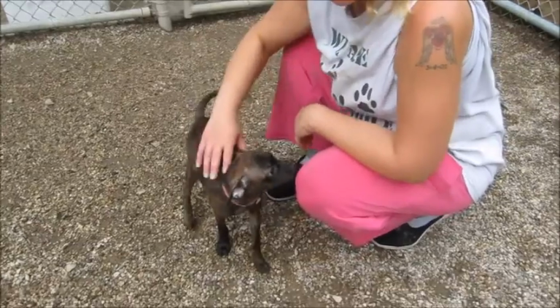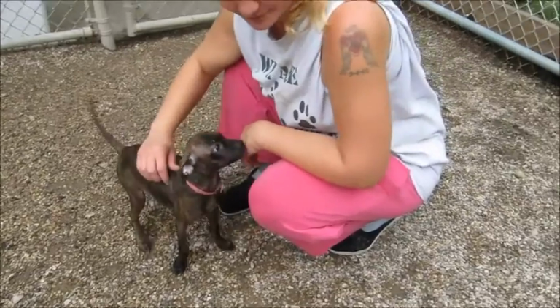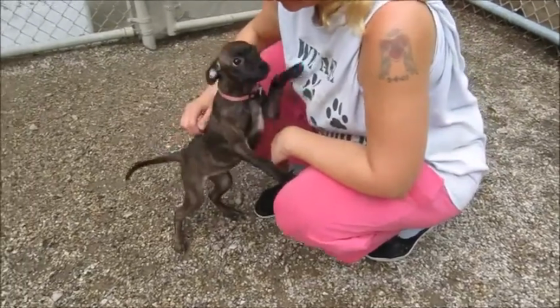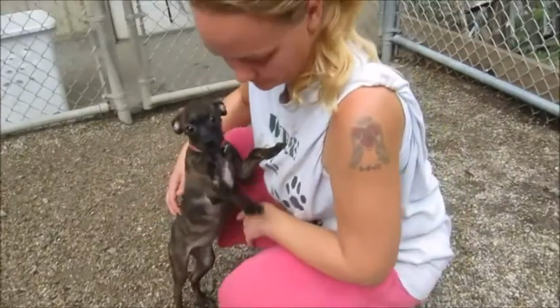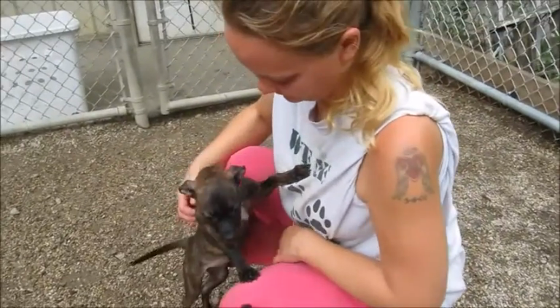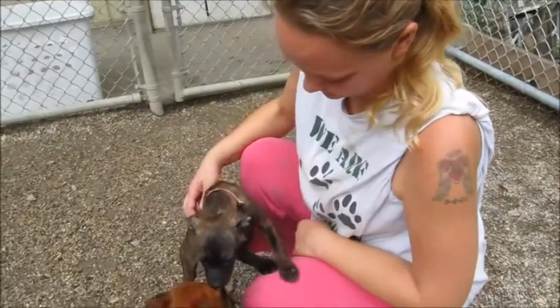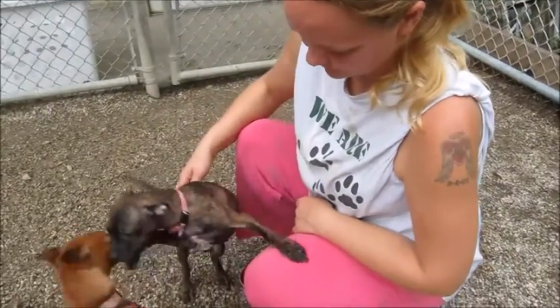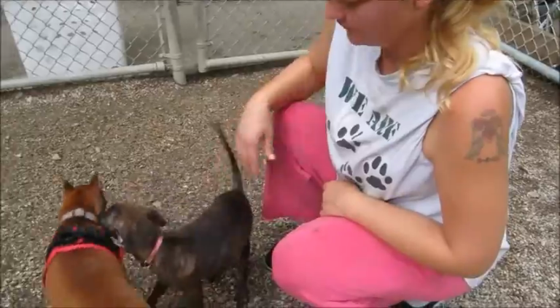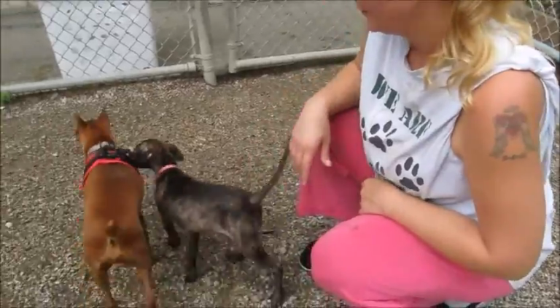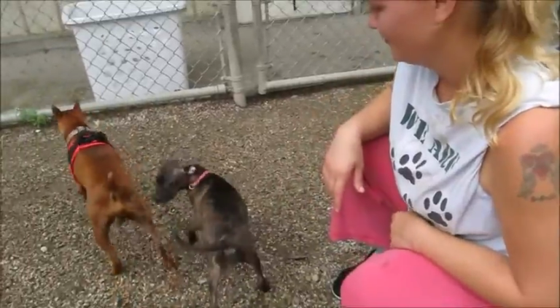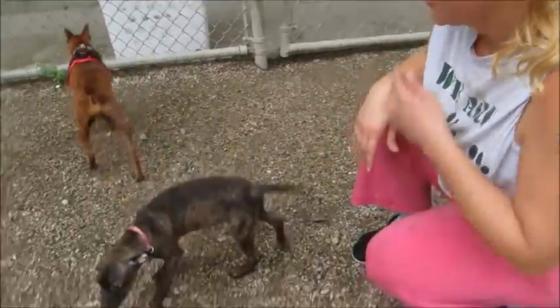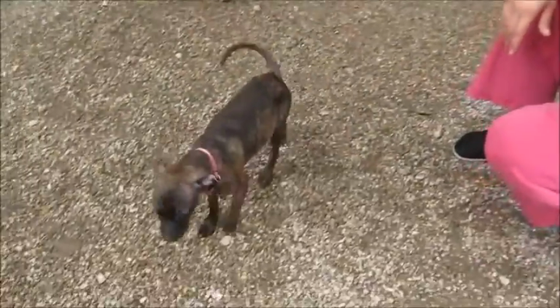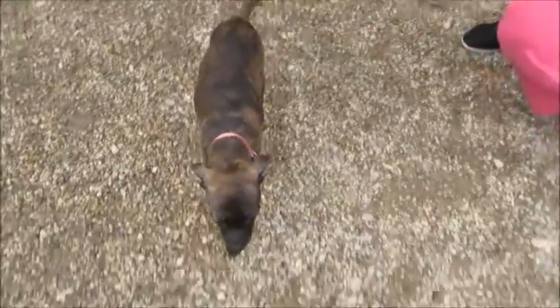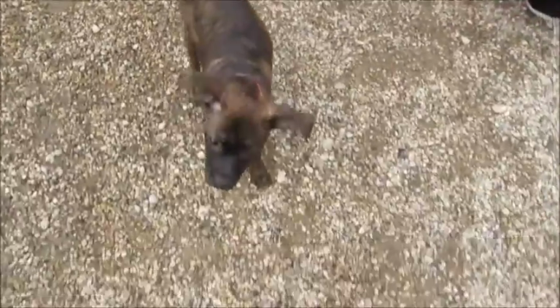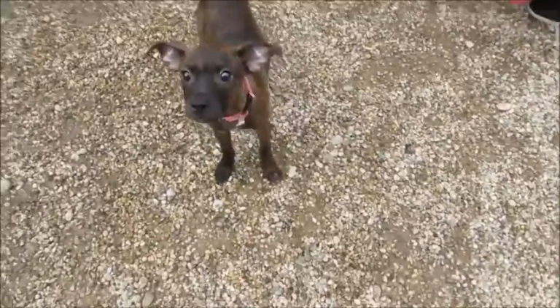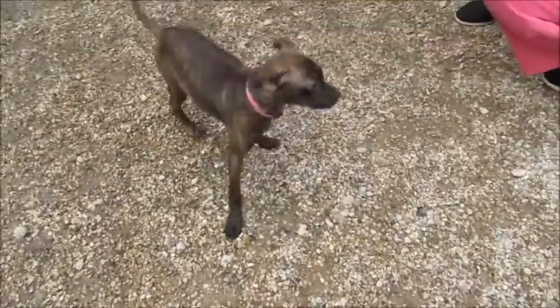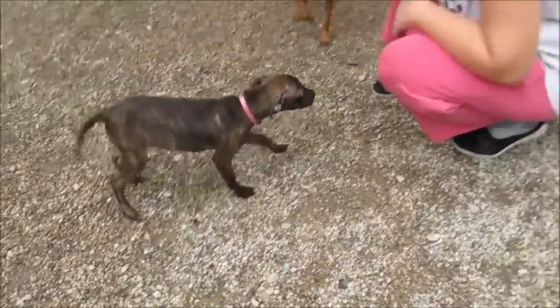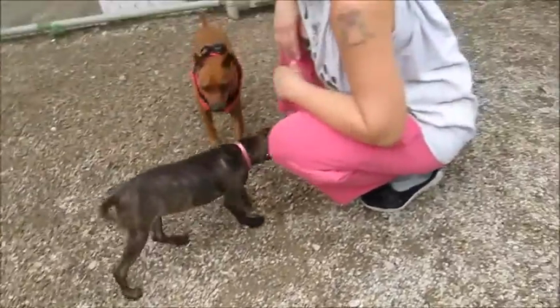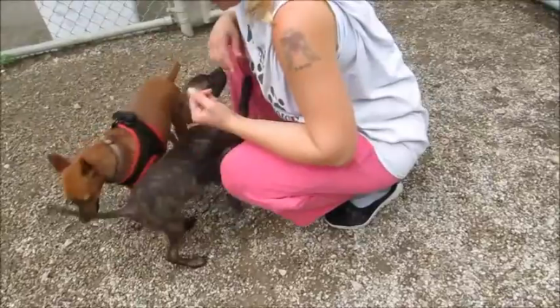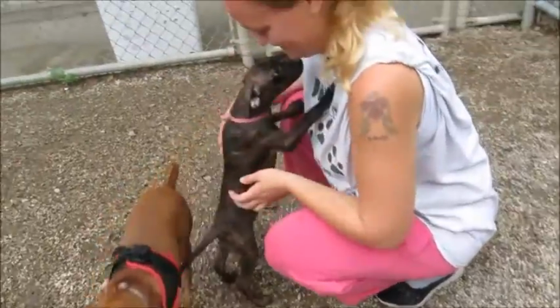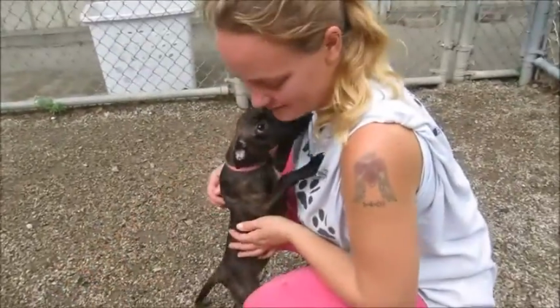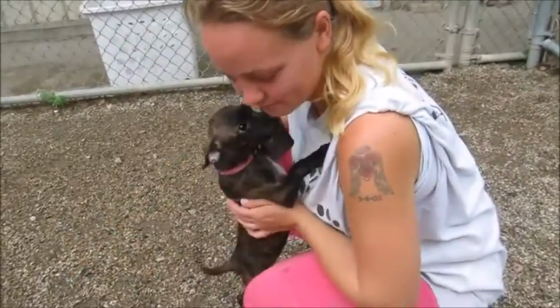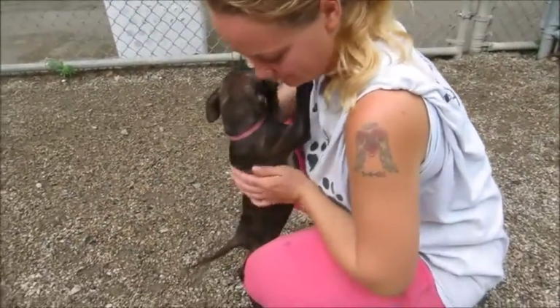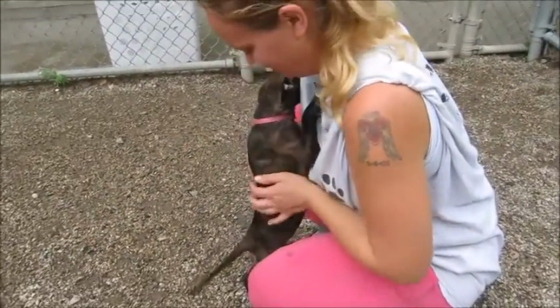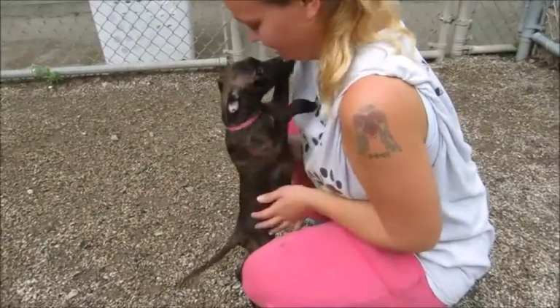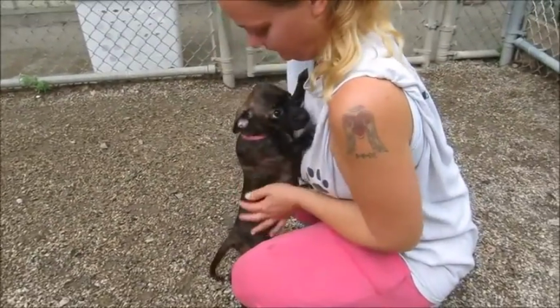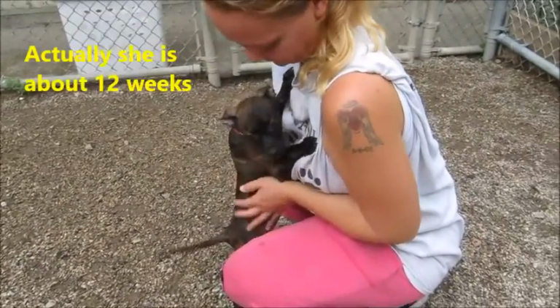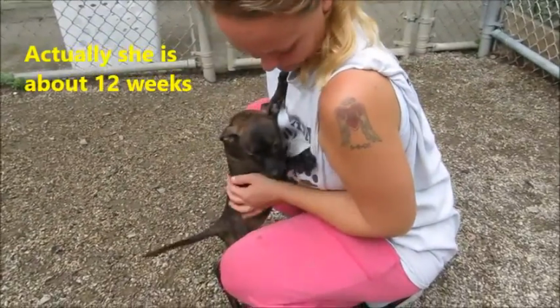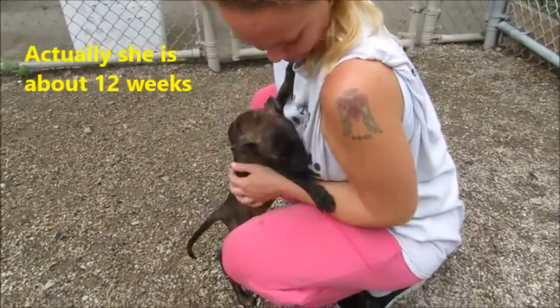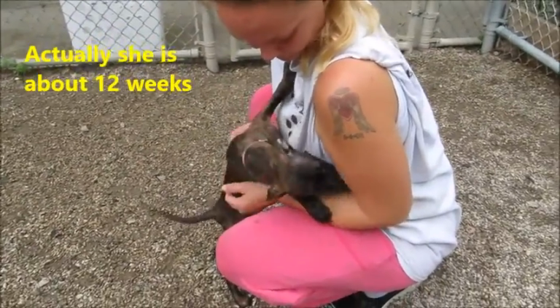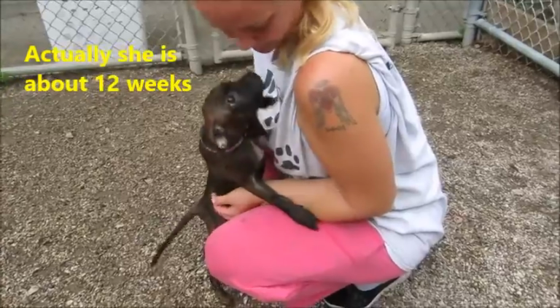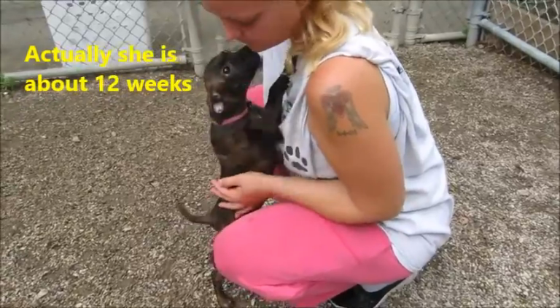So this is little Brooke. Isn't she pretty? She's a pretty little girl. You gotta squeeze the toy to get her ears to go up. Brooke is about 10 weeks old. She's a min-pin mix.